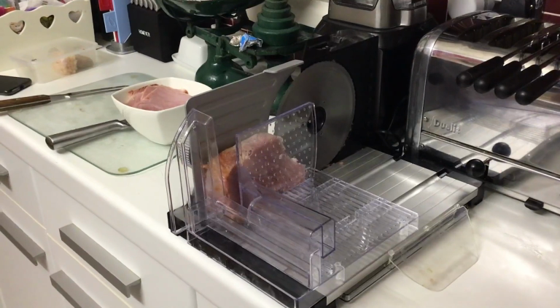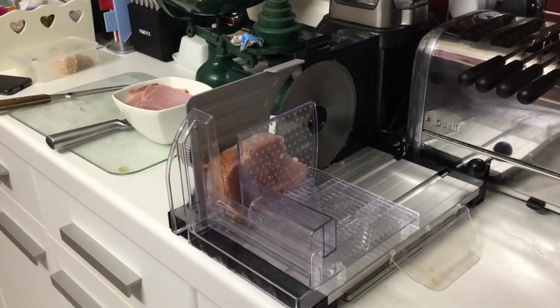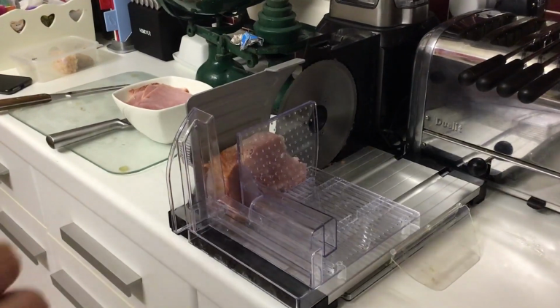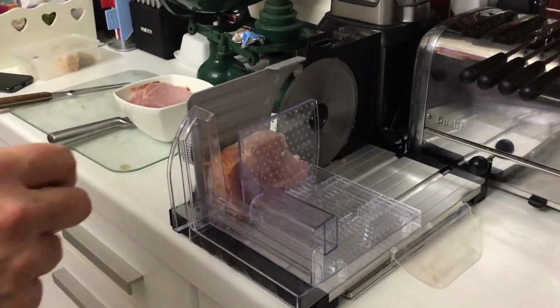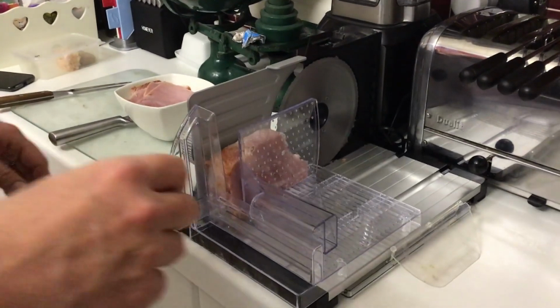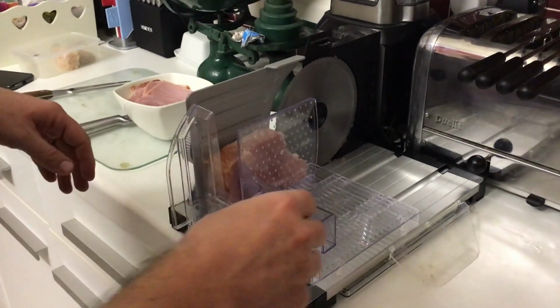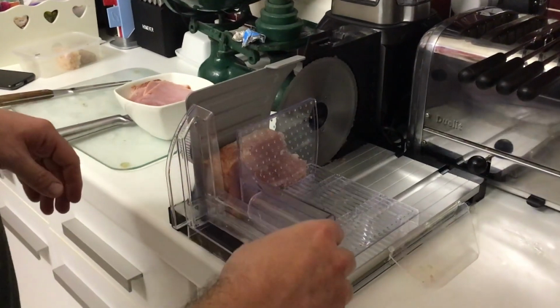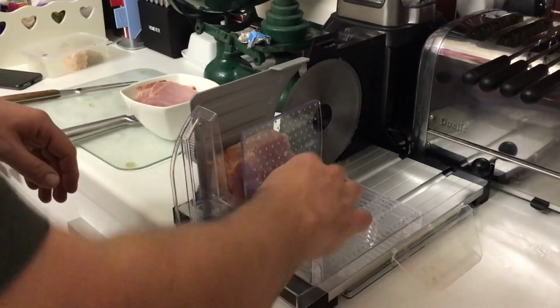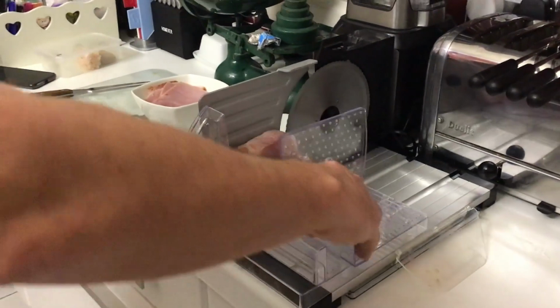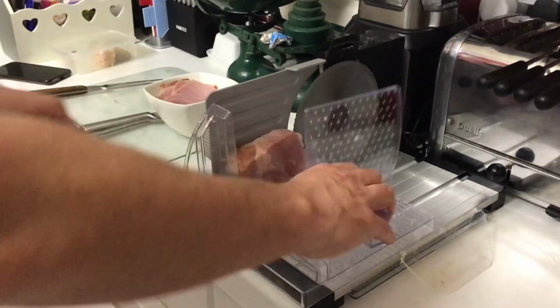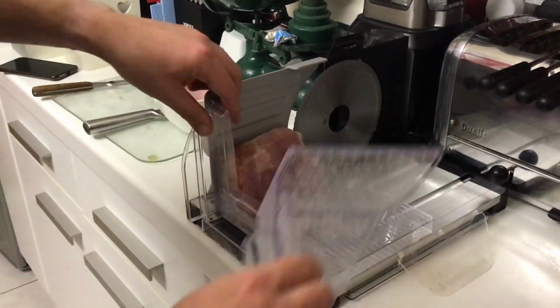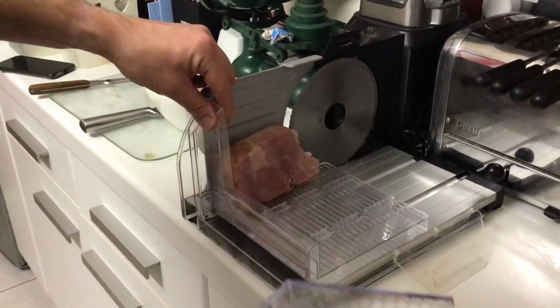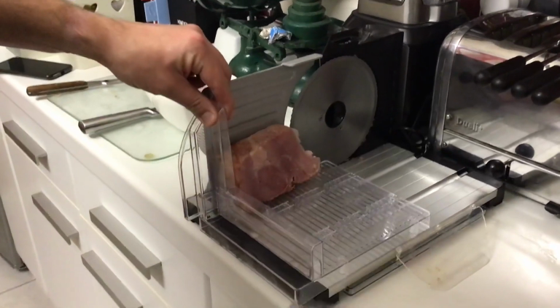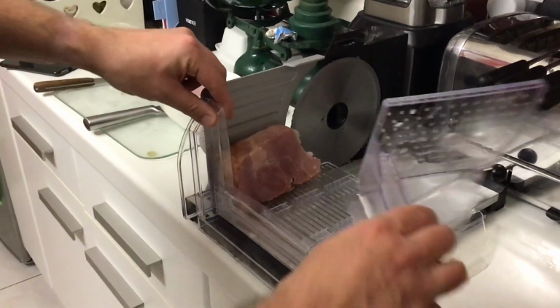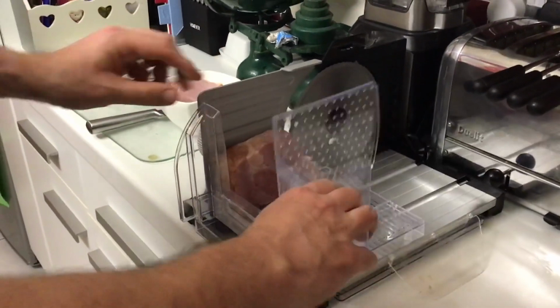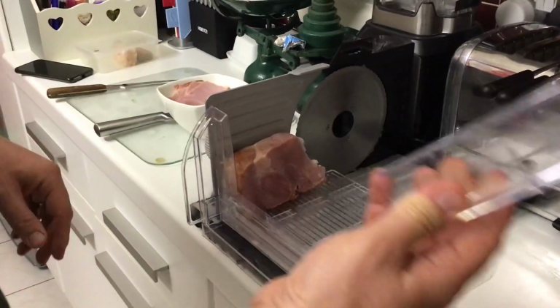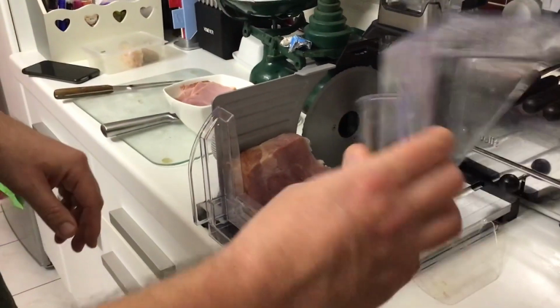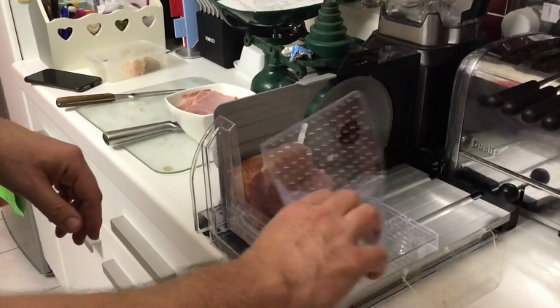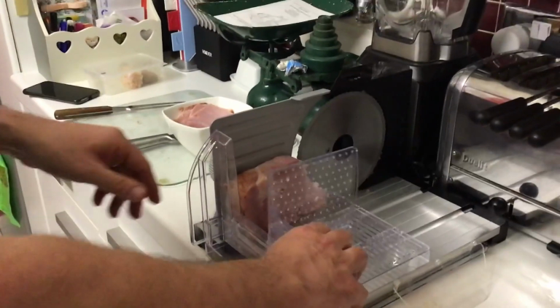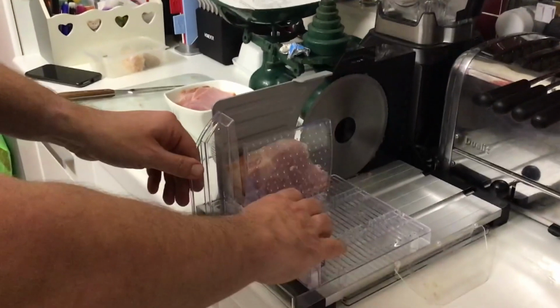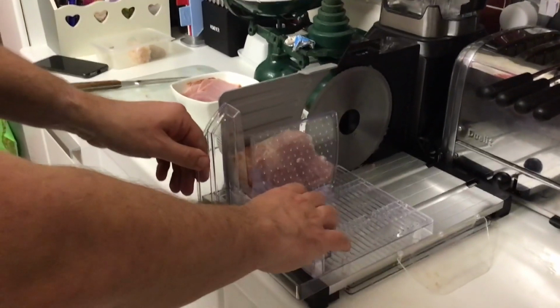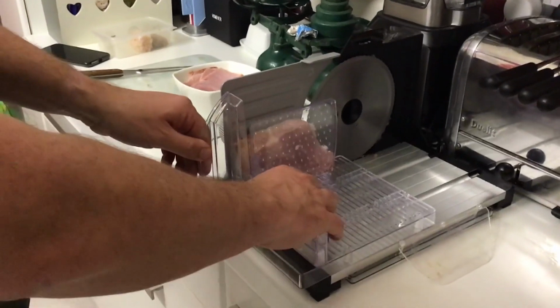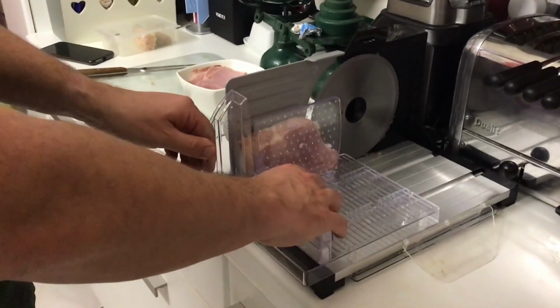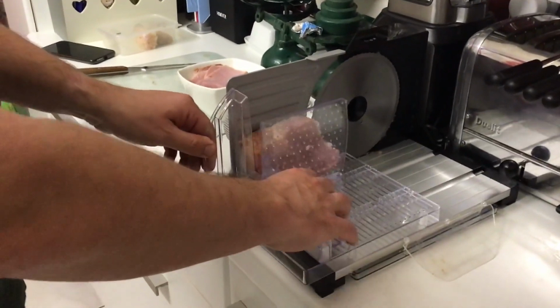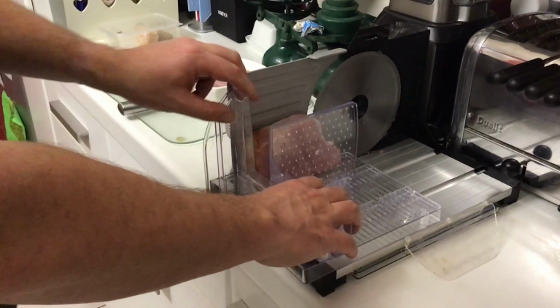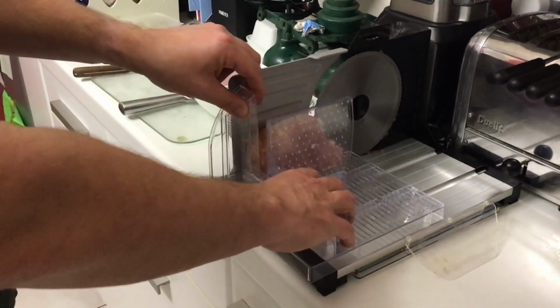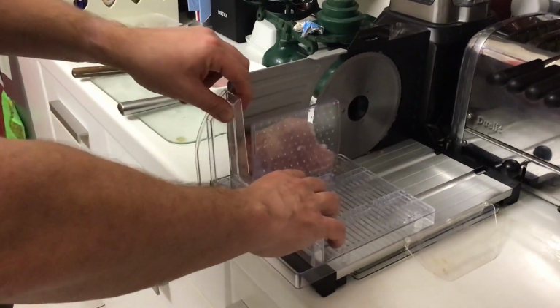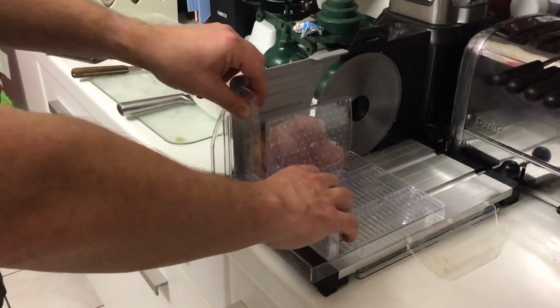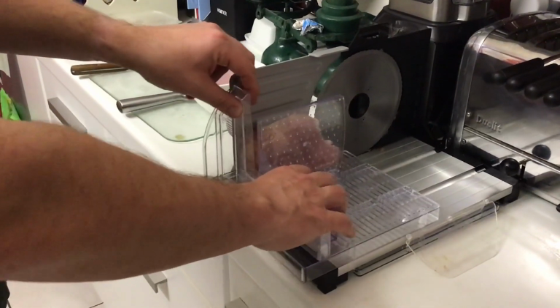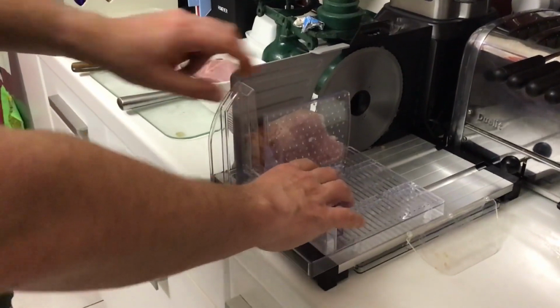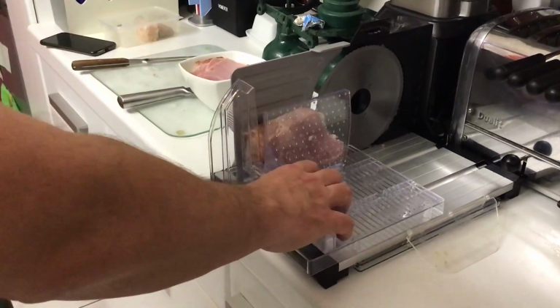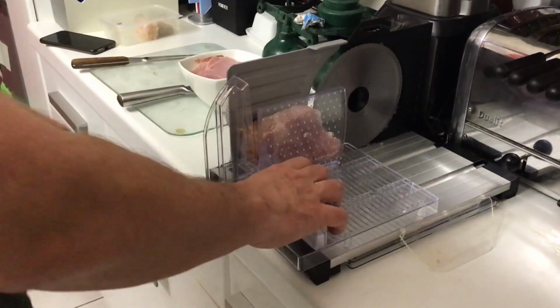This is the Fussell meat slicer. As you can see here, this is just how the unit fits all together. You've got this to push the meat onto the slicer, and this is your handle here to keep your hands away from the blade.